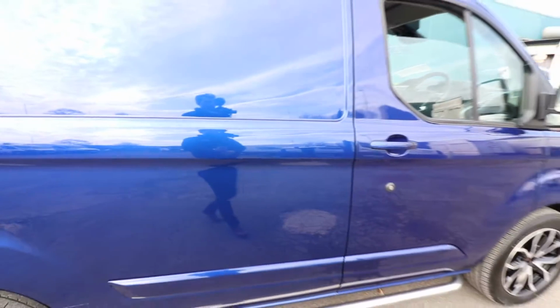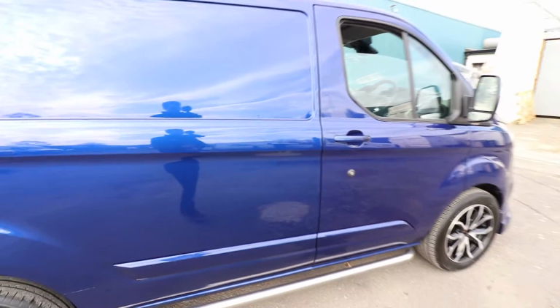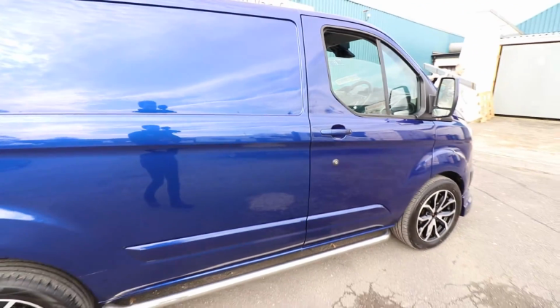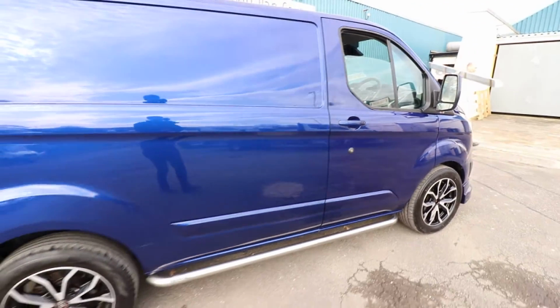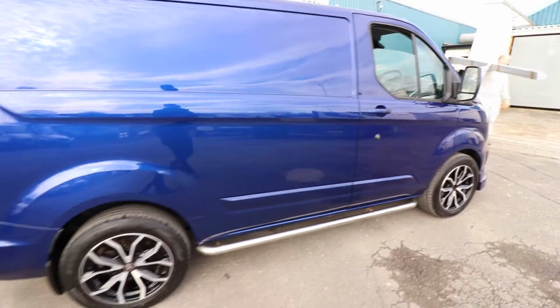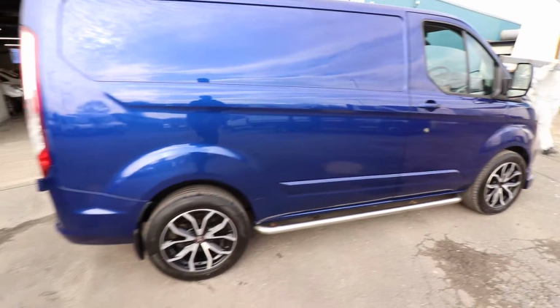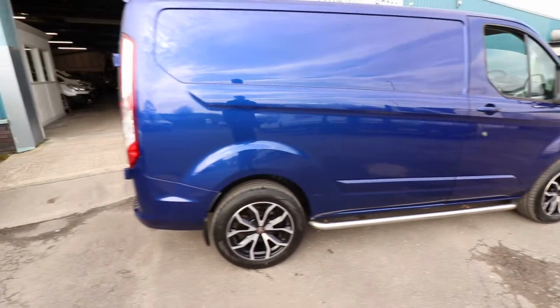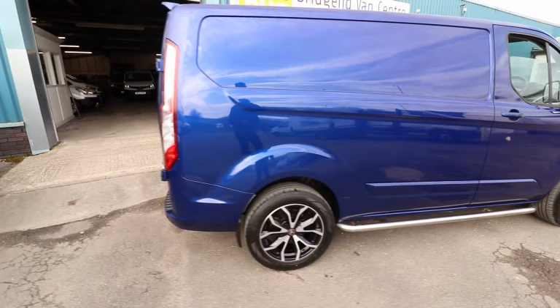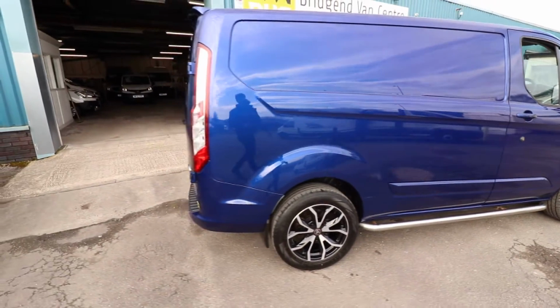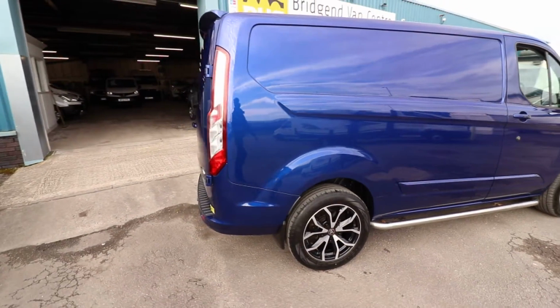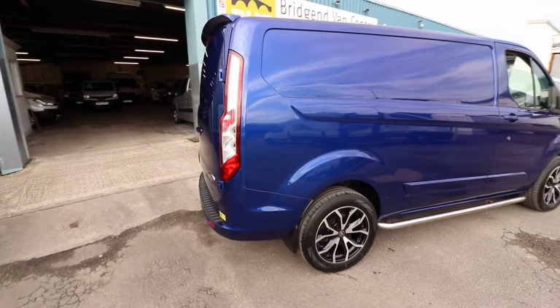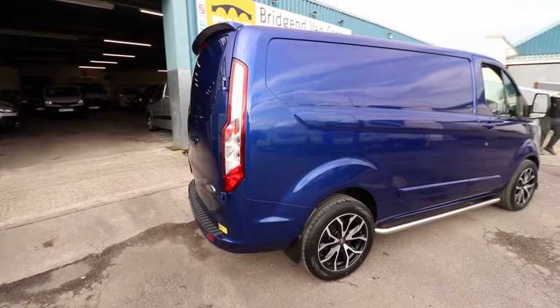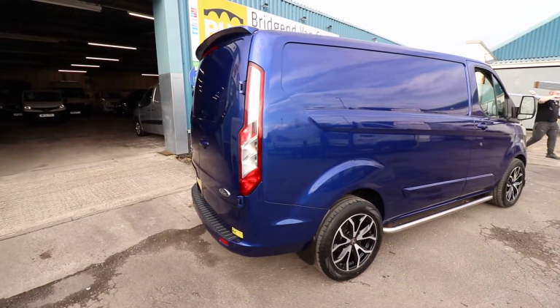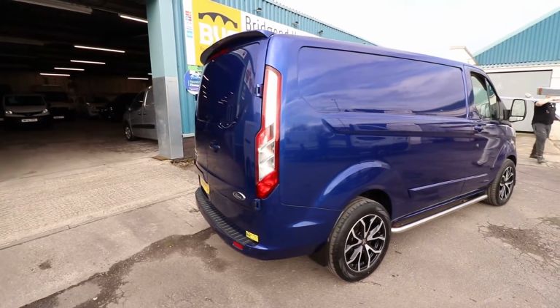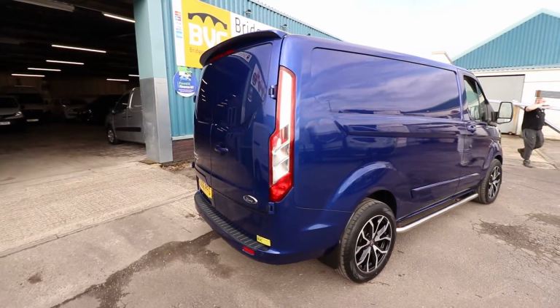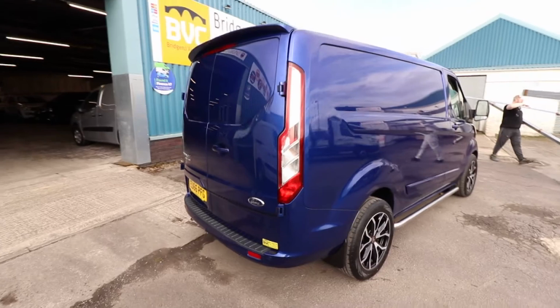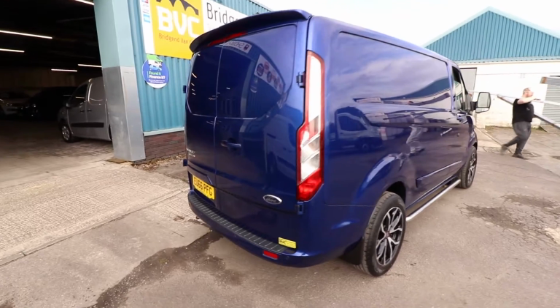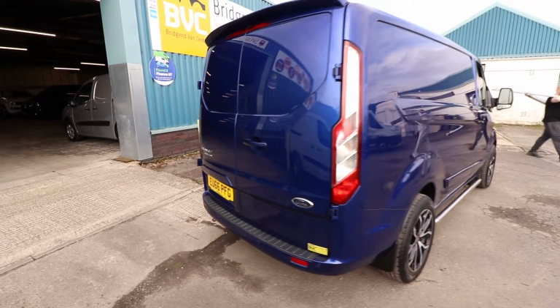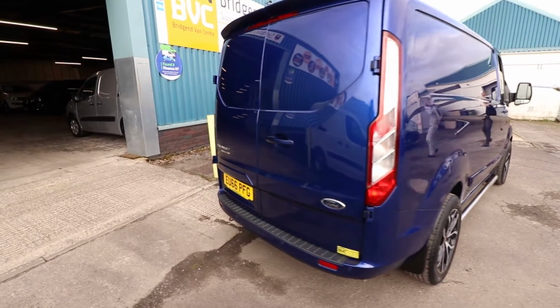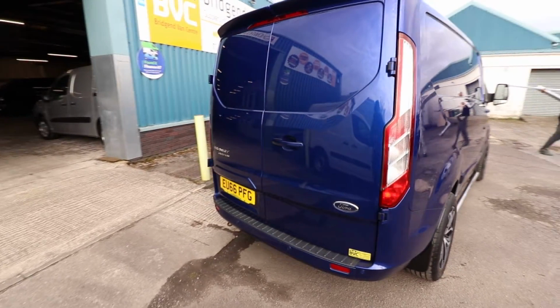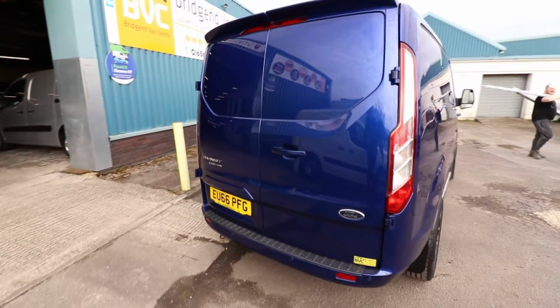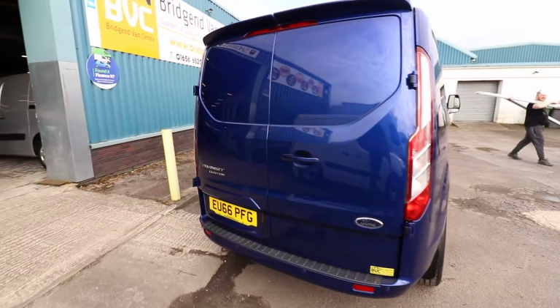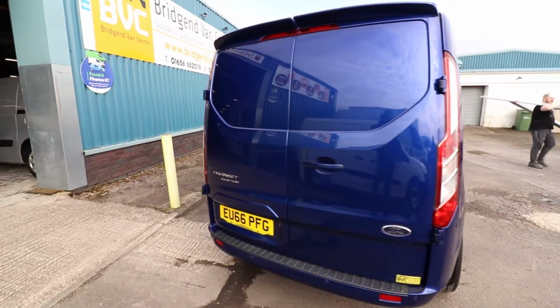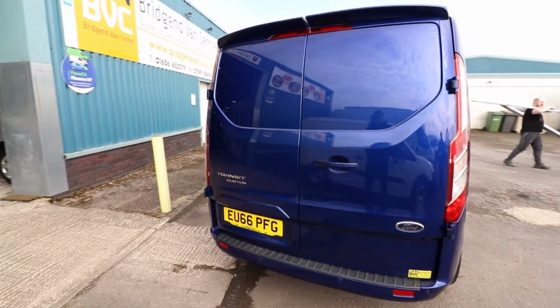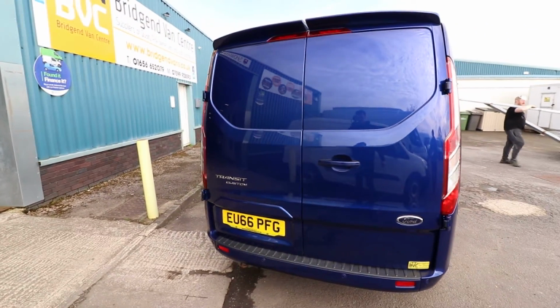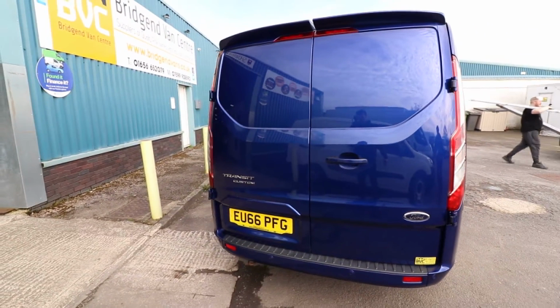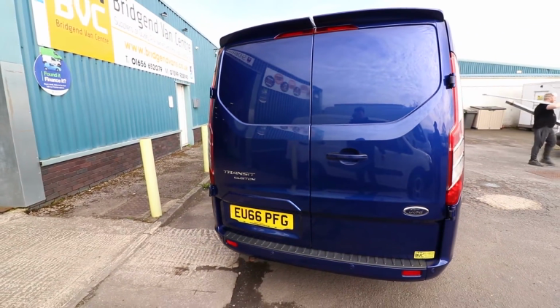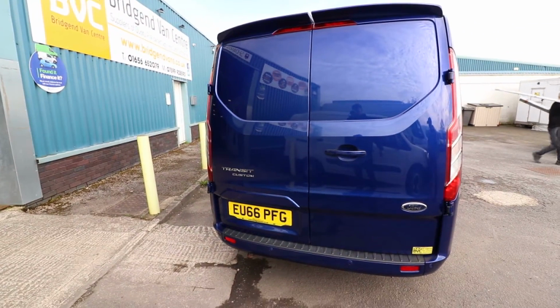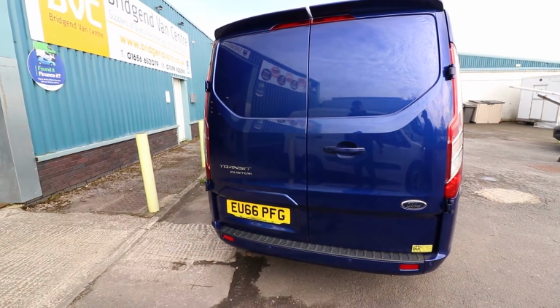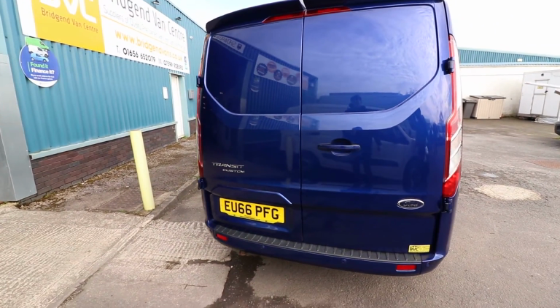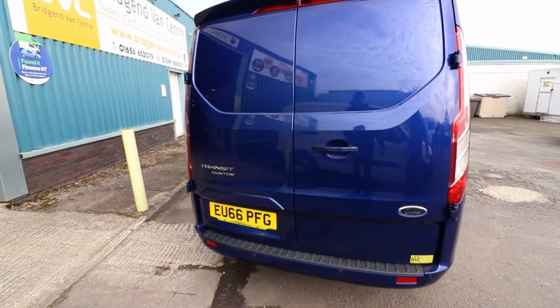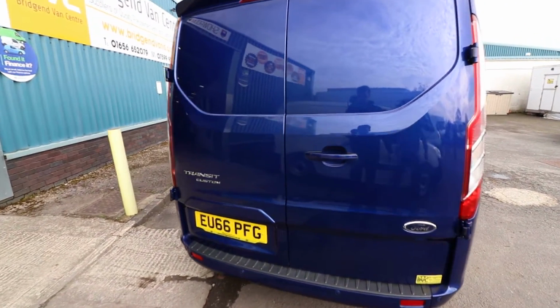Being a Limited, as we have a quick look around, we have colour-coded bumpers, colour-coded mirrors, you get front and rear parking sensors and front fog lights as well.